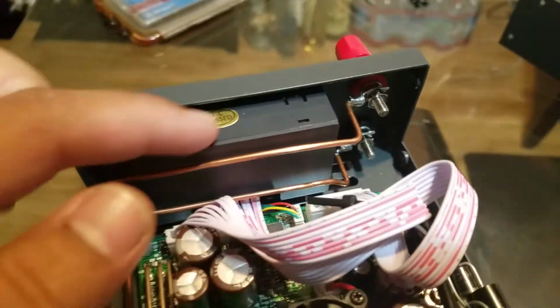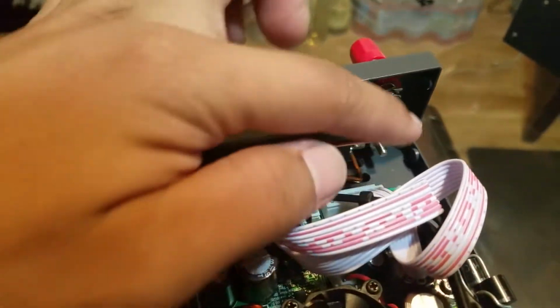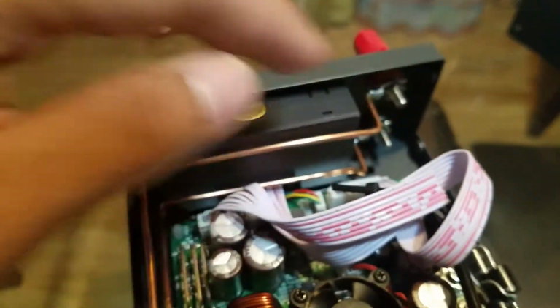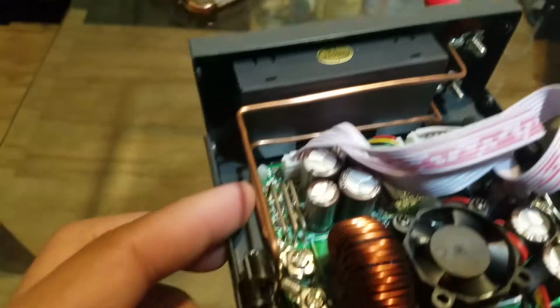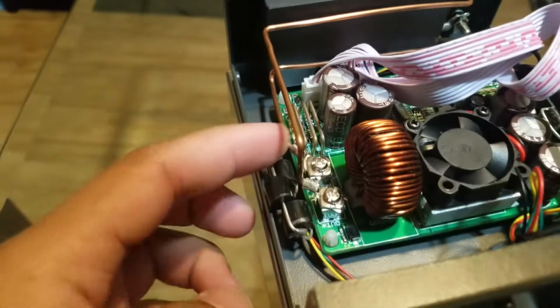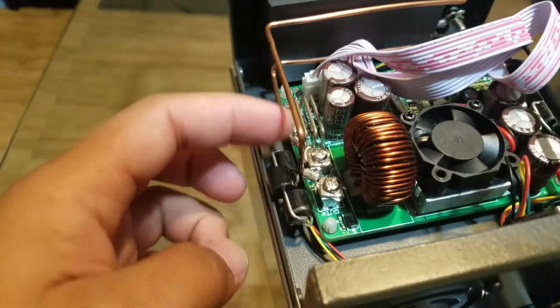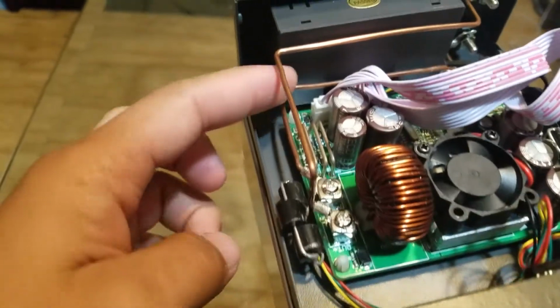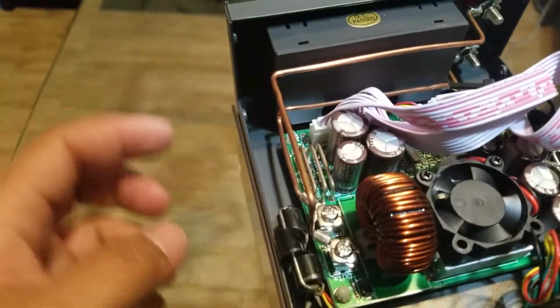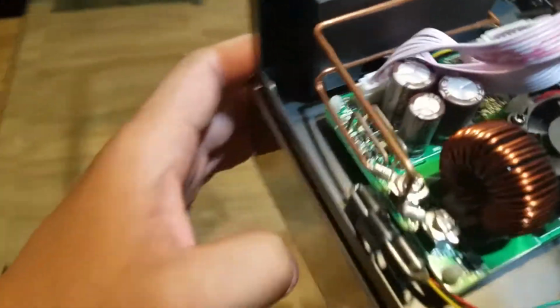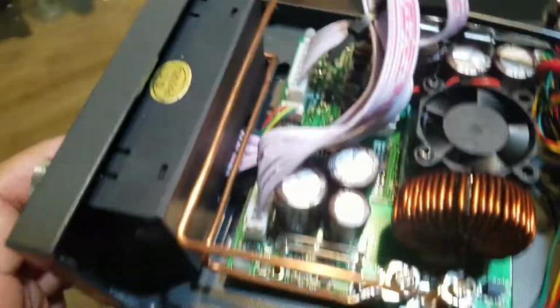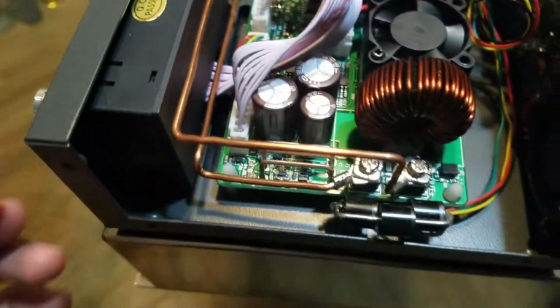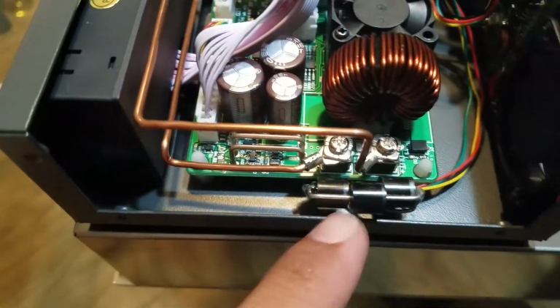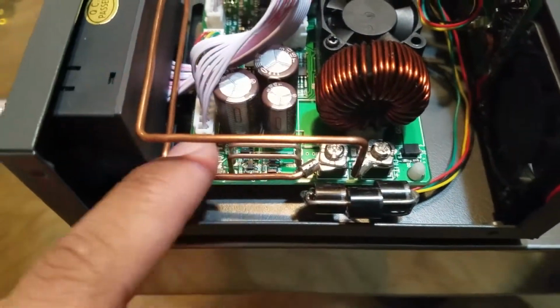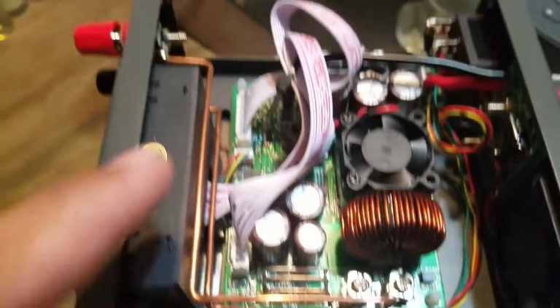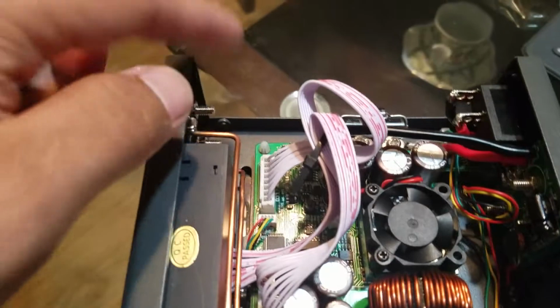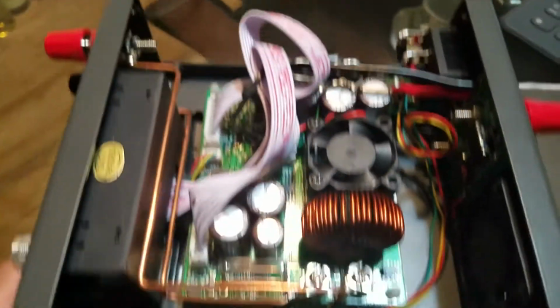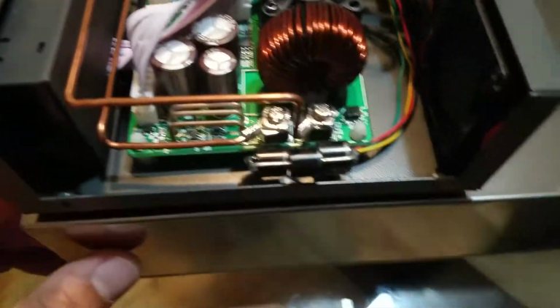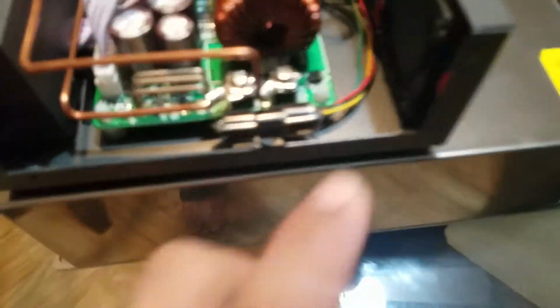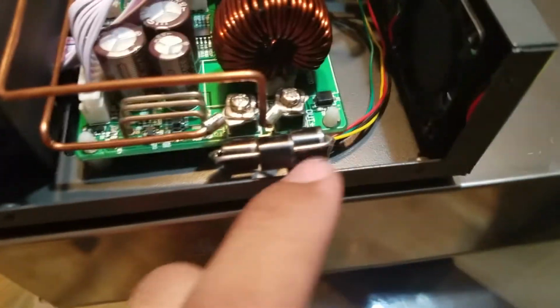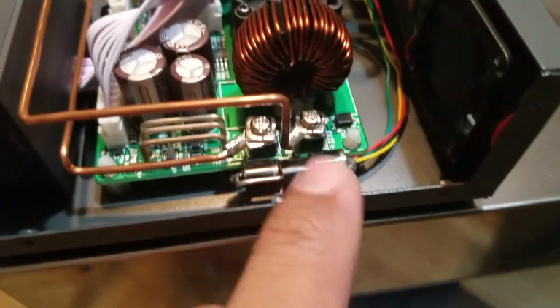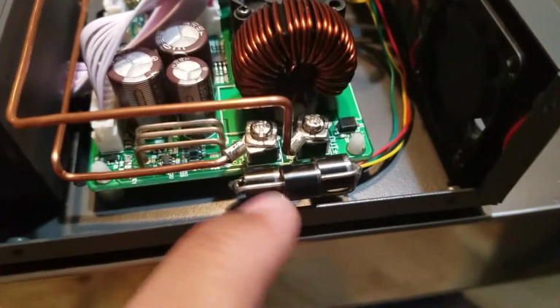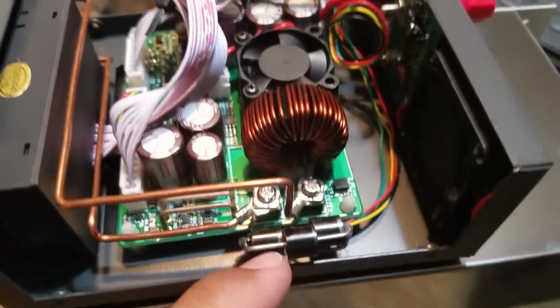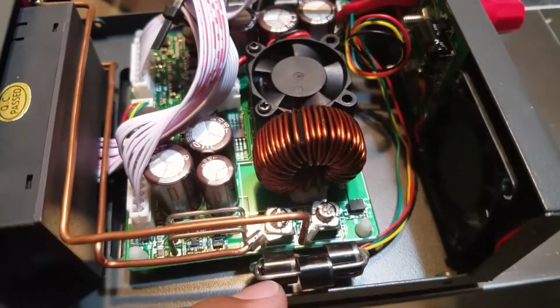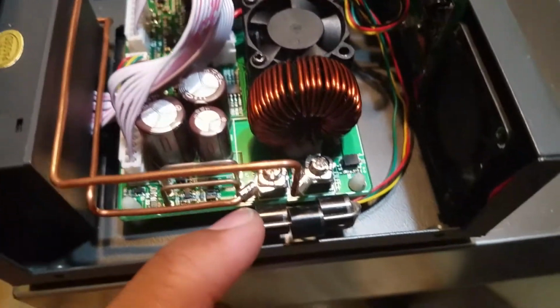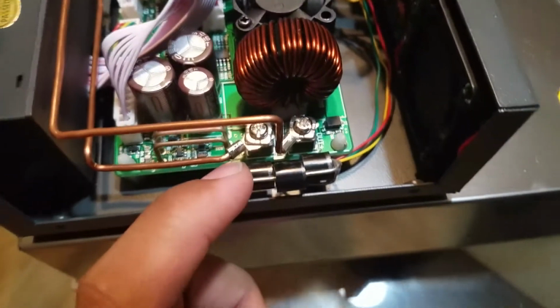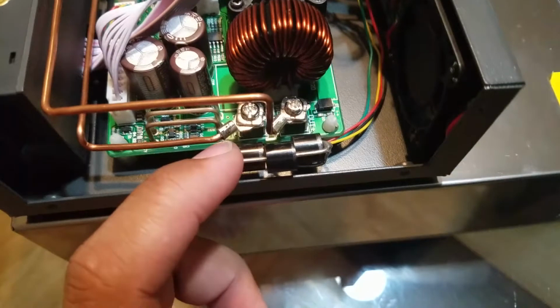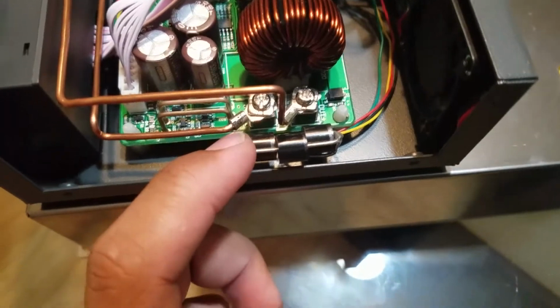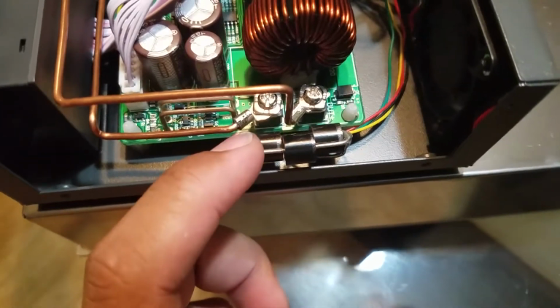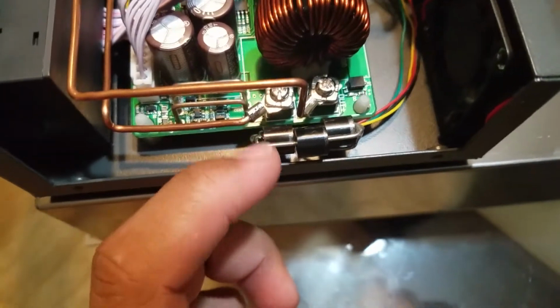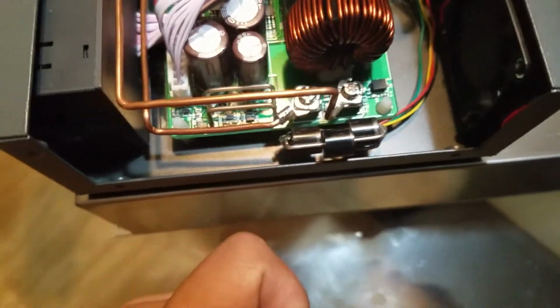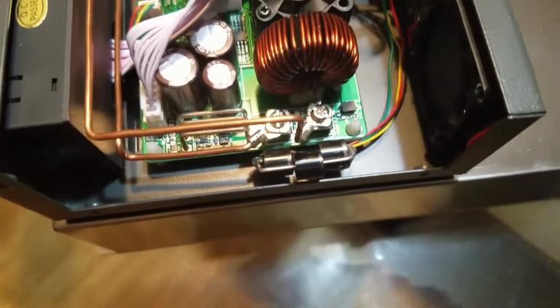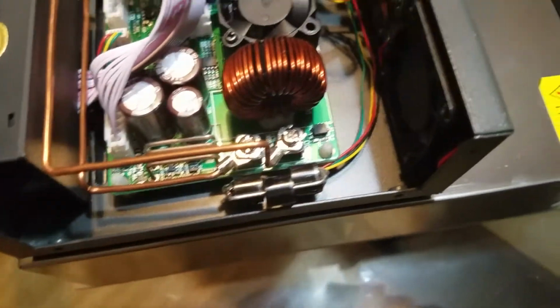Positive to positive, and then negative to negative over here, negative to negative over there. And then I use this 10 amp, 100 volt diode.